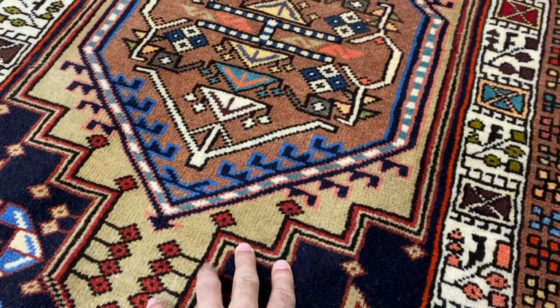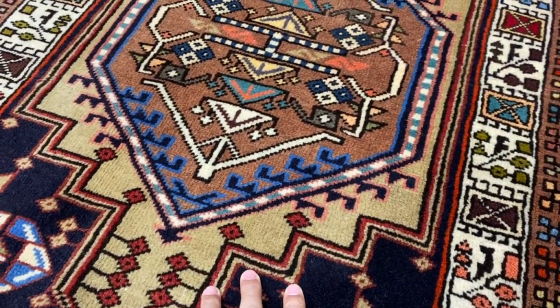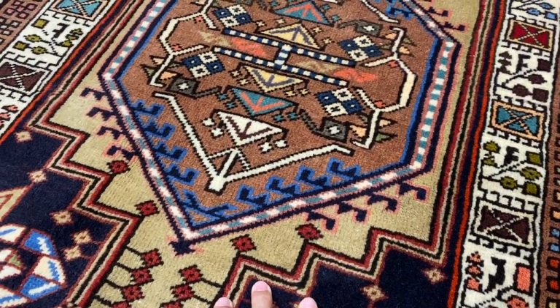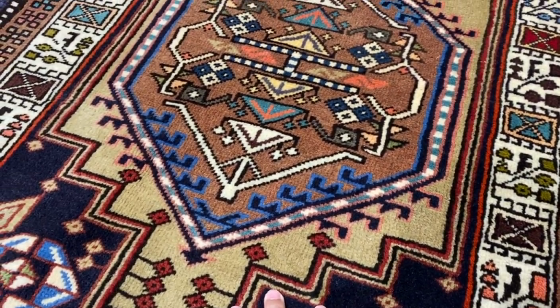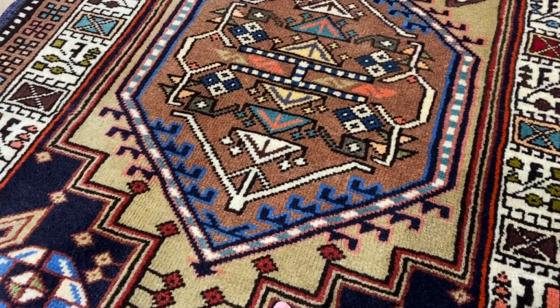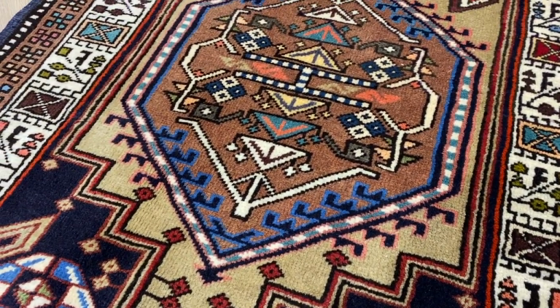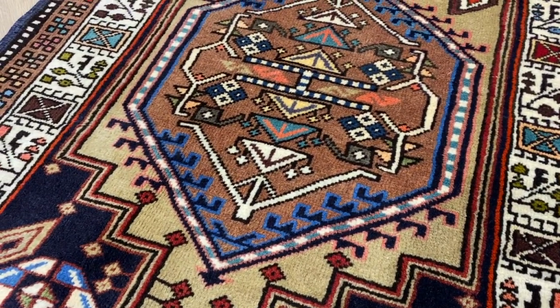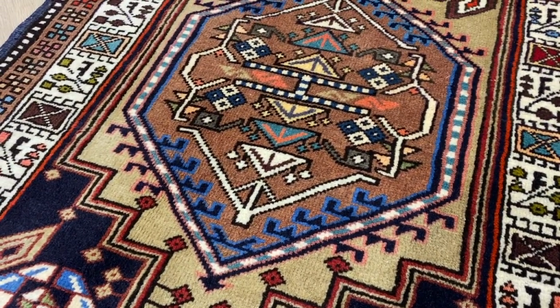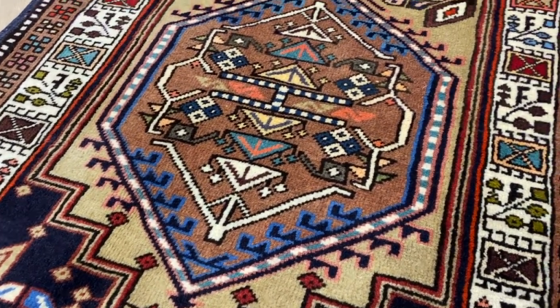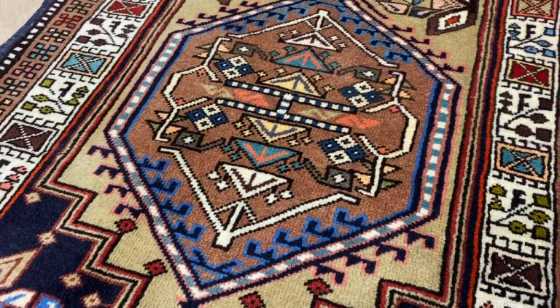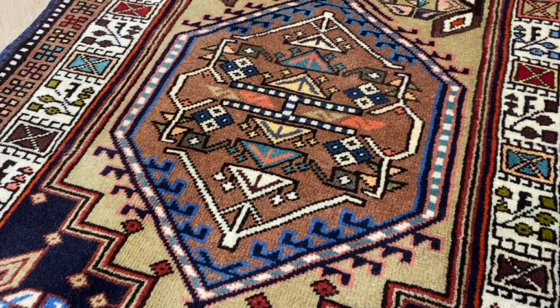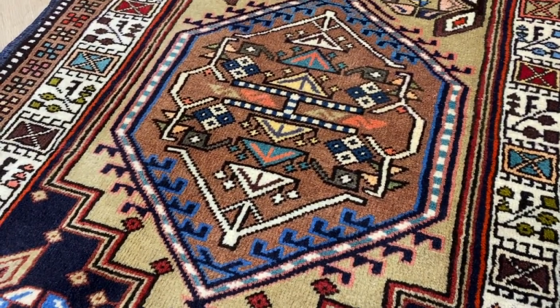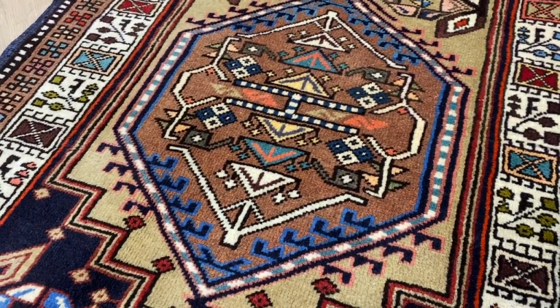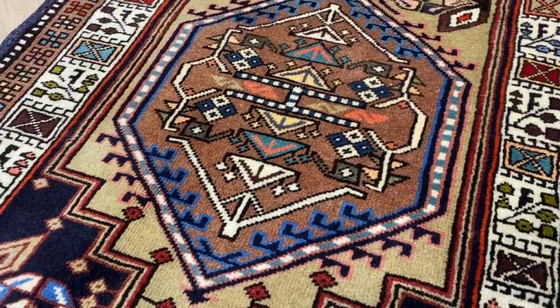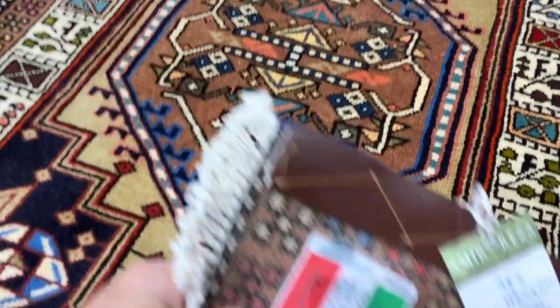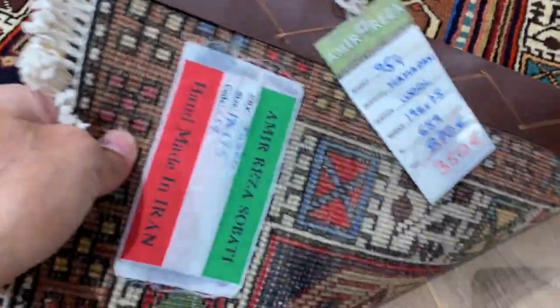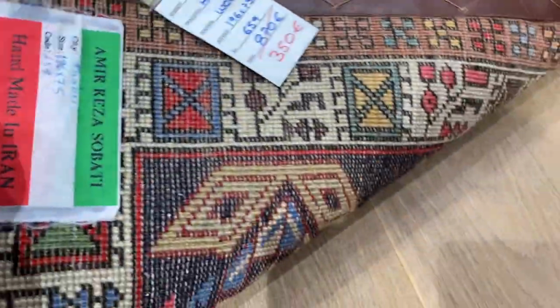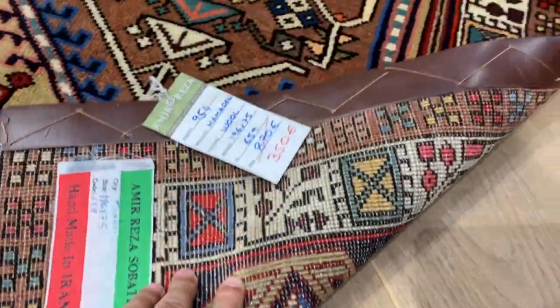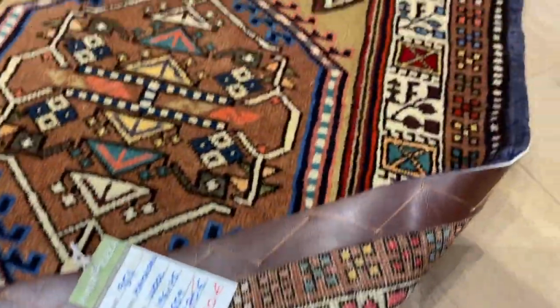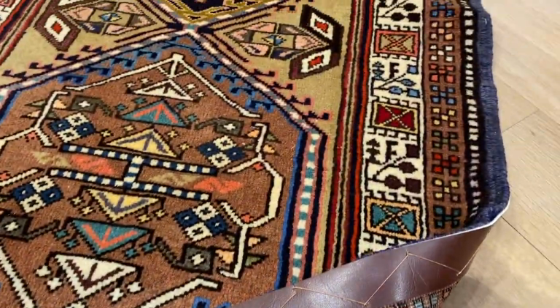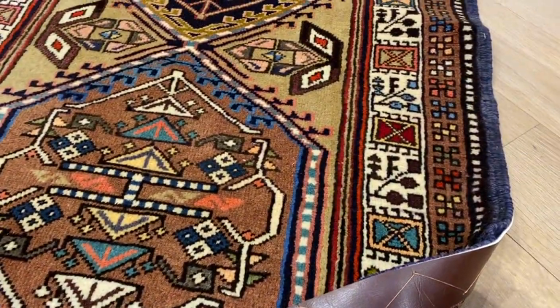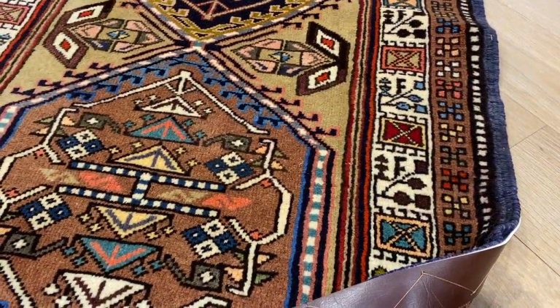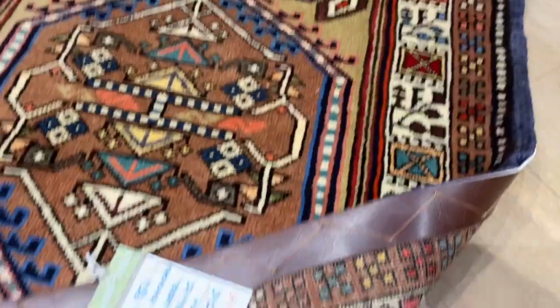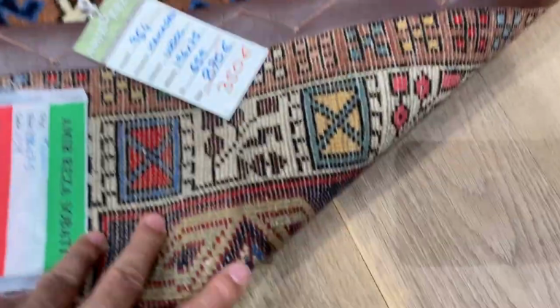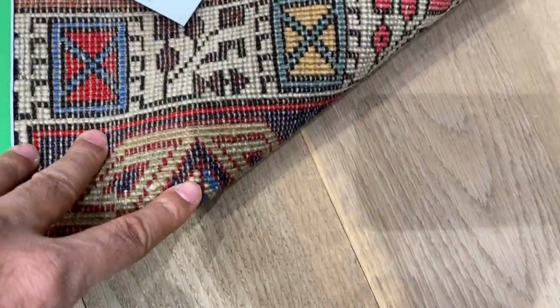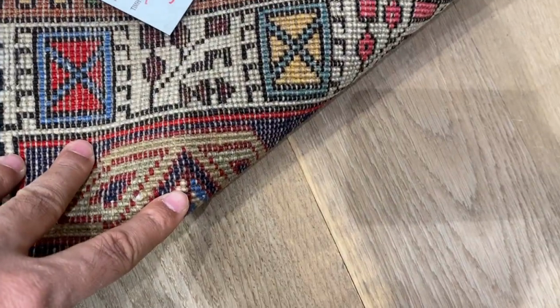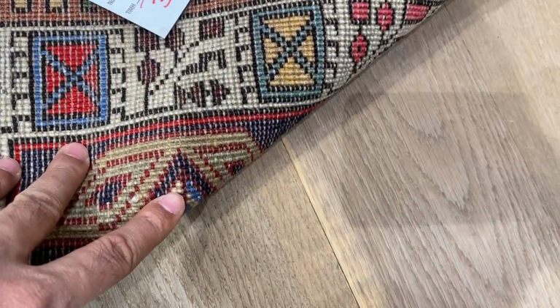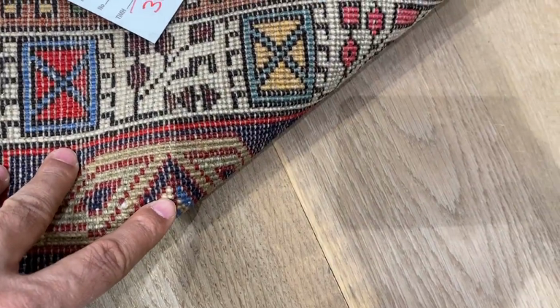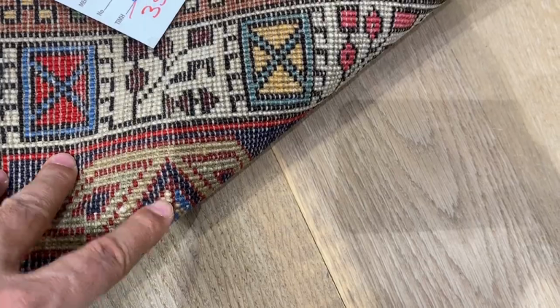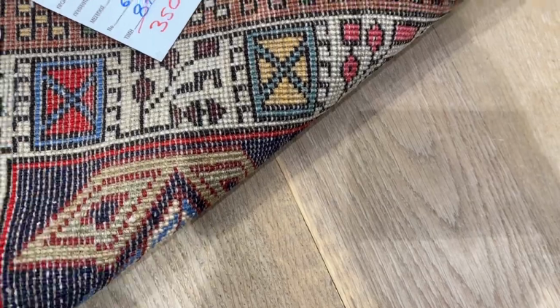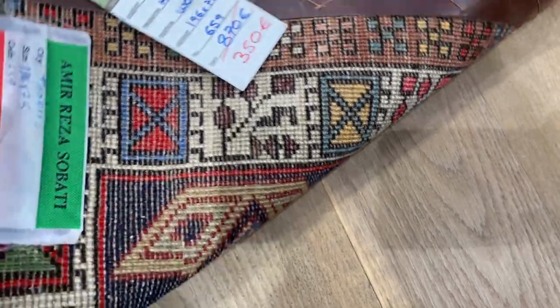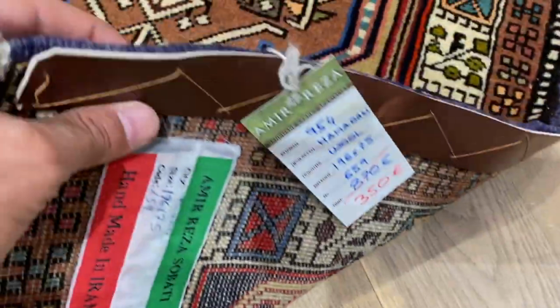It's almost a greenish, hockey green color — olive green is actually more accurate. Looking at the back of the carpet, you can see the very high quality Persian handmade knots.